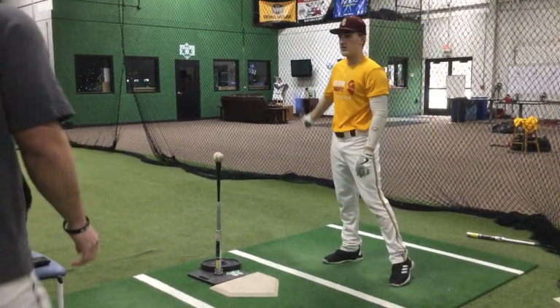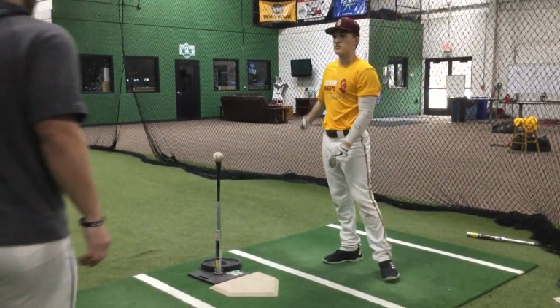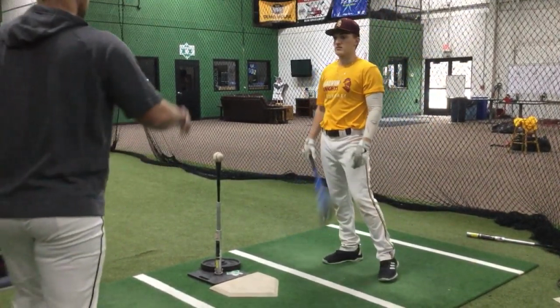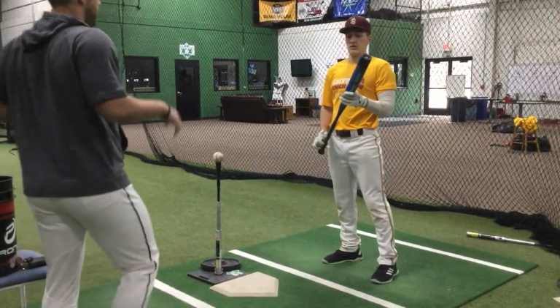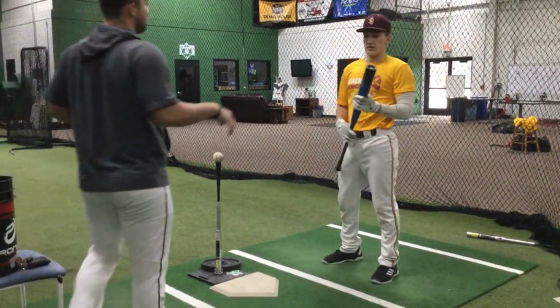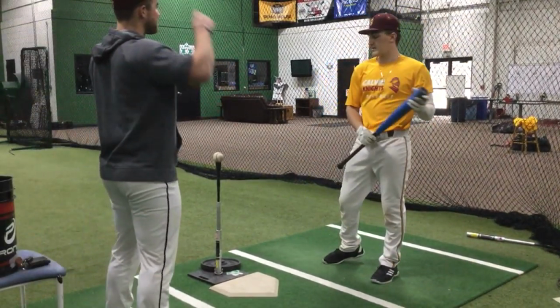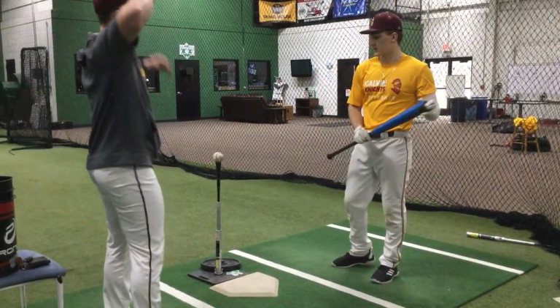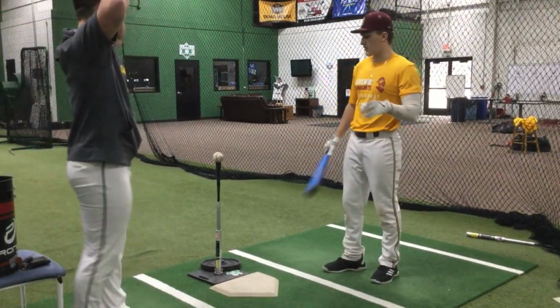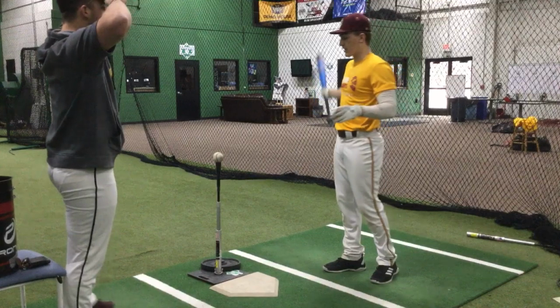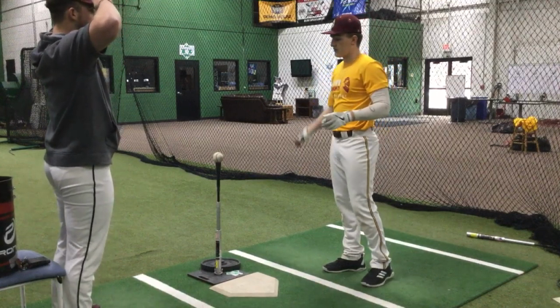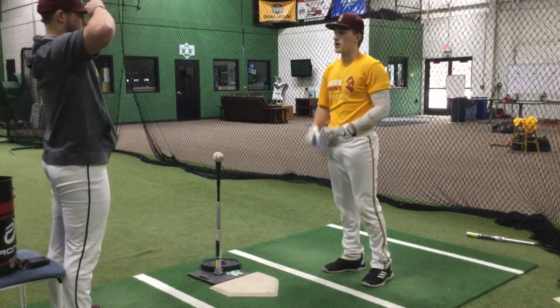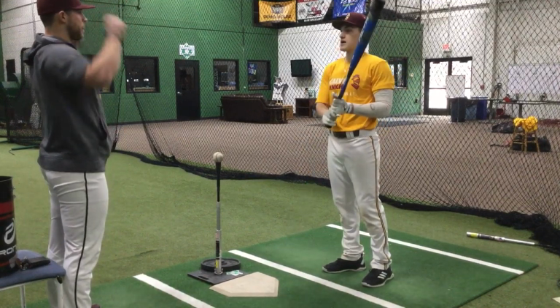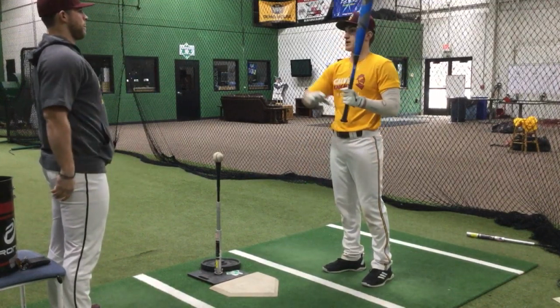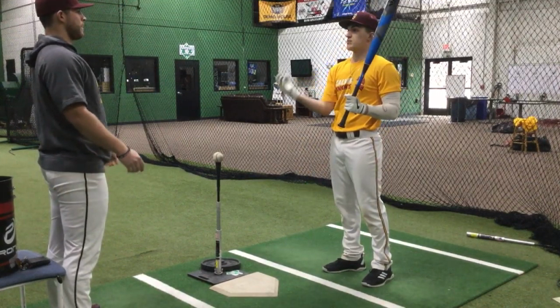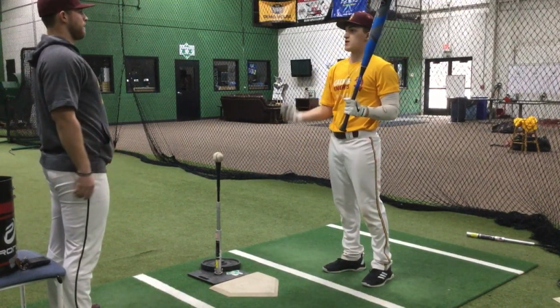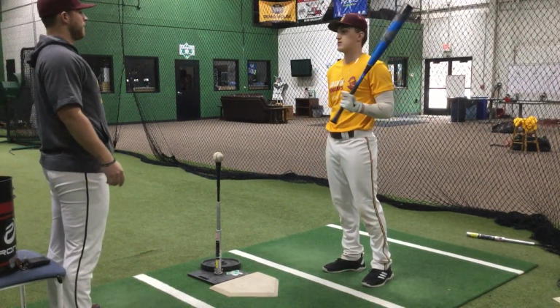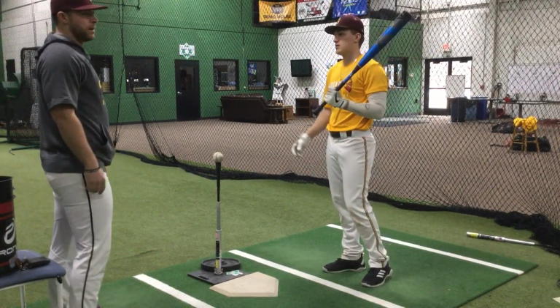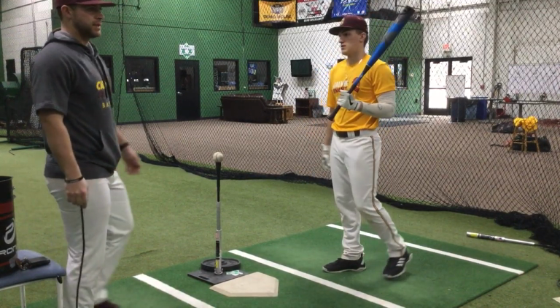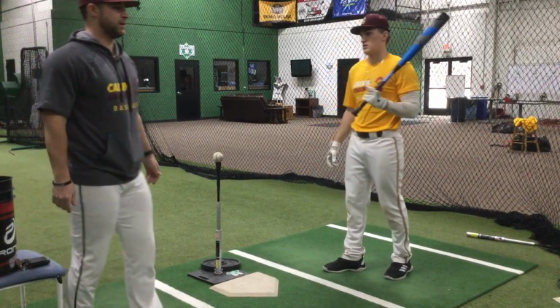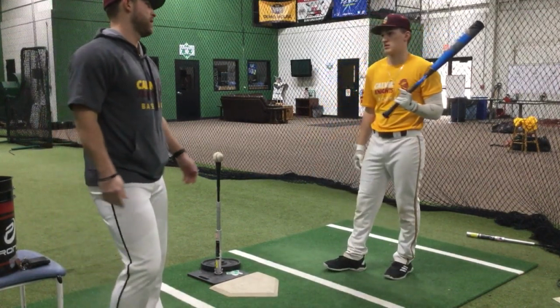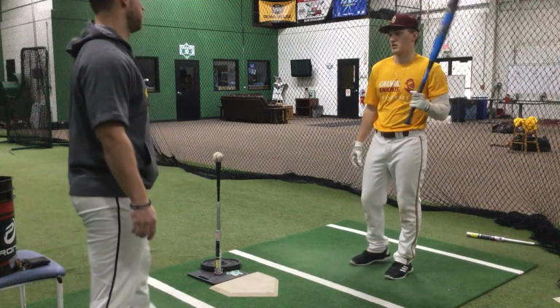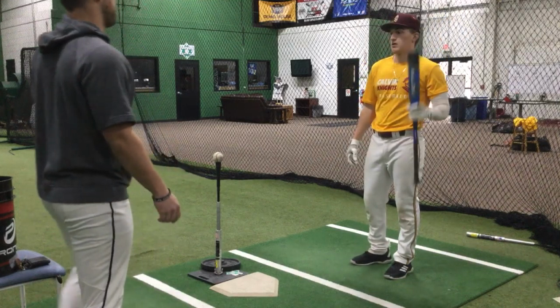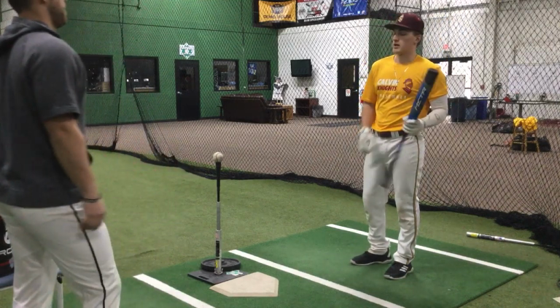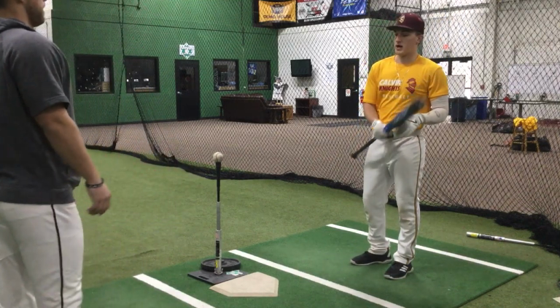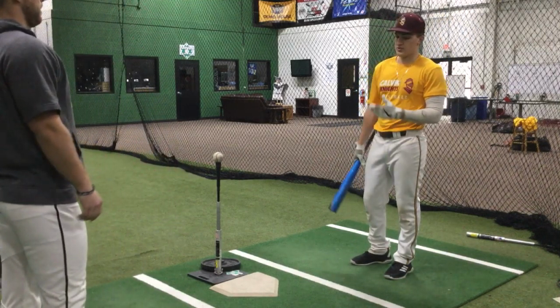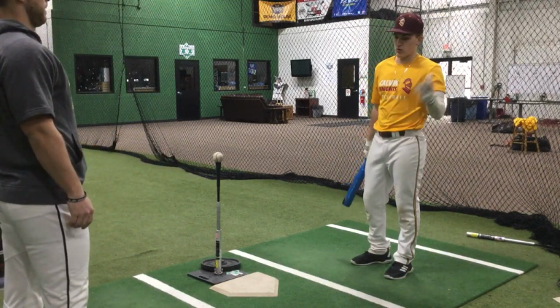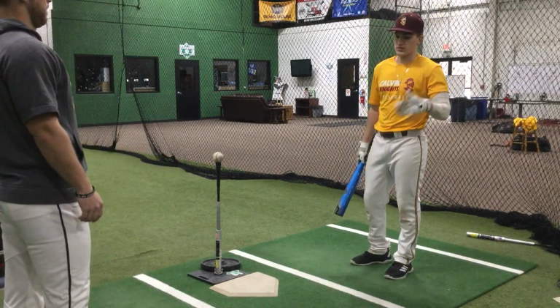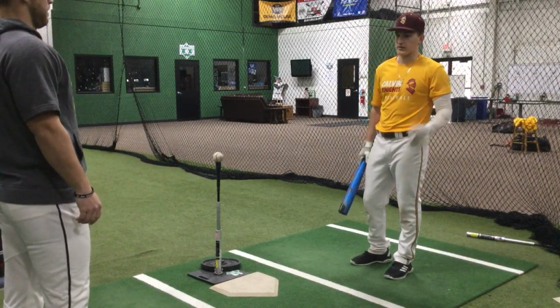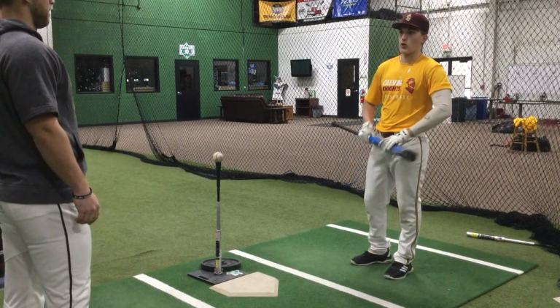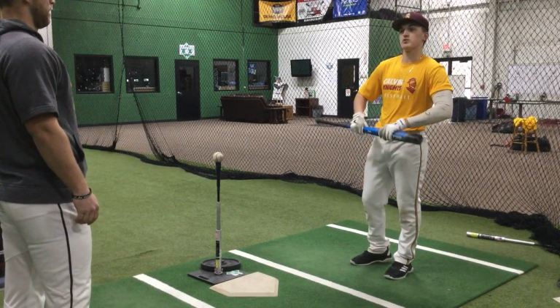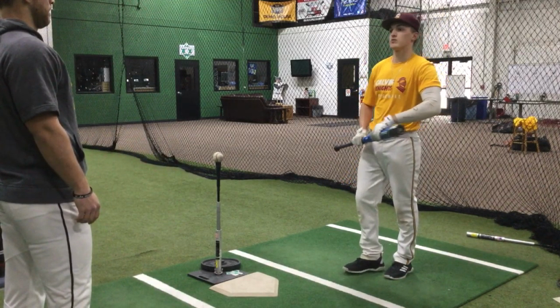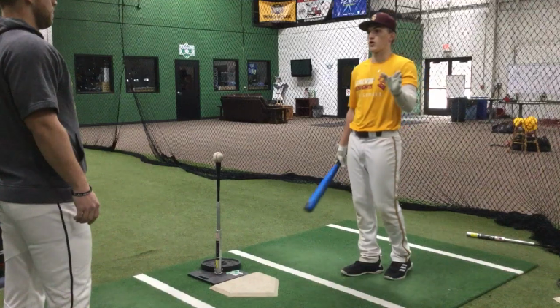Alright, QA, I'm working on today. I think I want to do hard contact with a plus count. So what's a plus count to you? Where I got less strikes, more balls, so like 1-0, 2-0, 3-0.